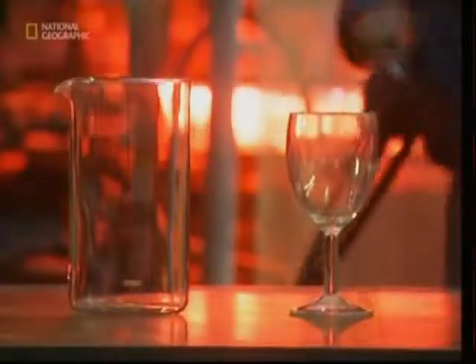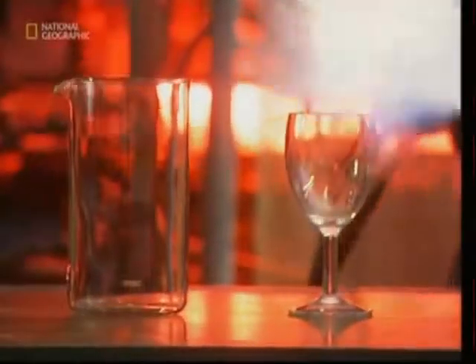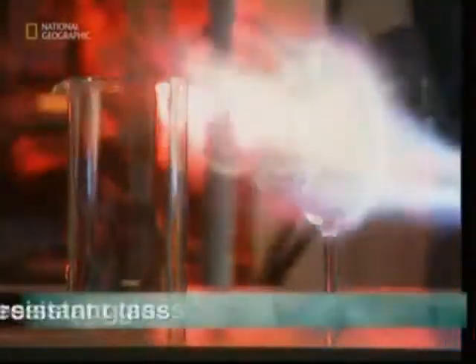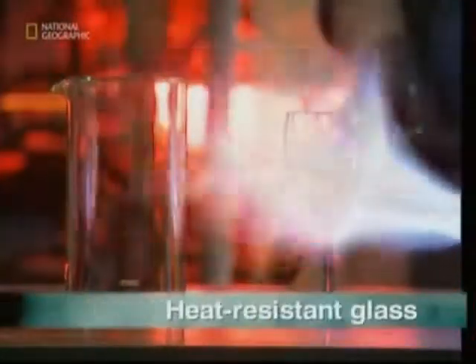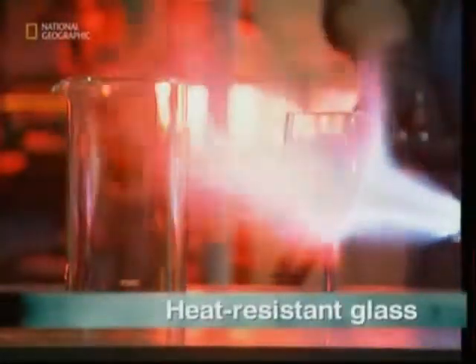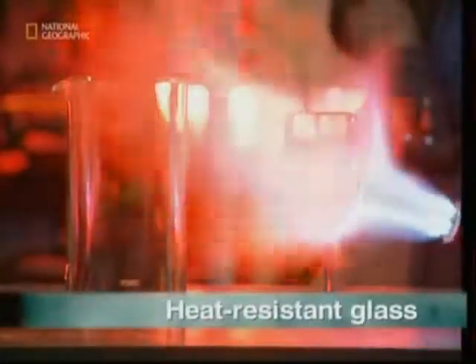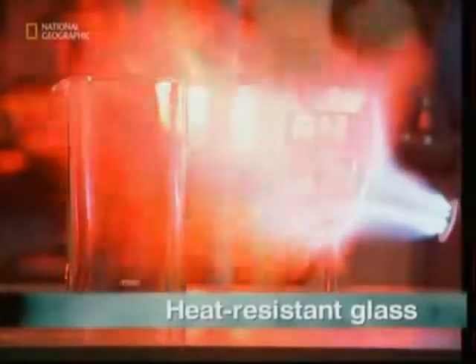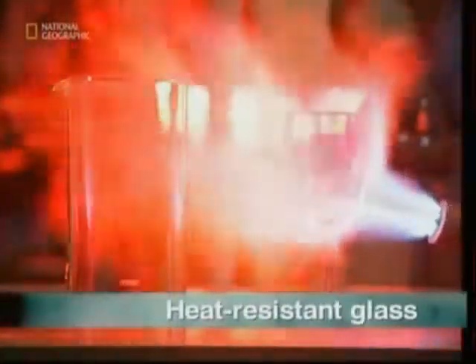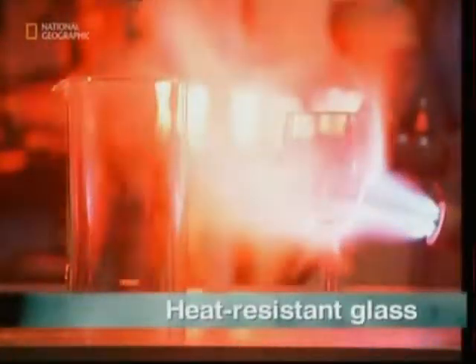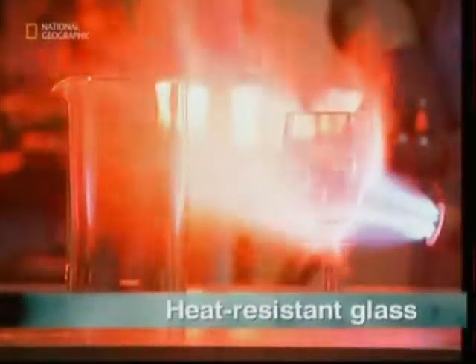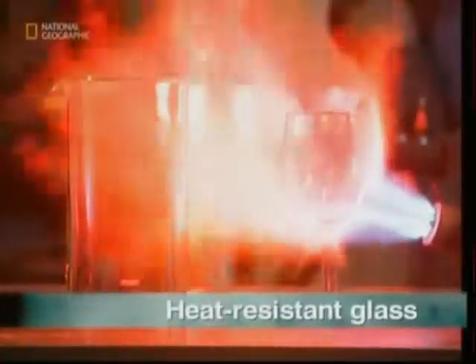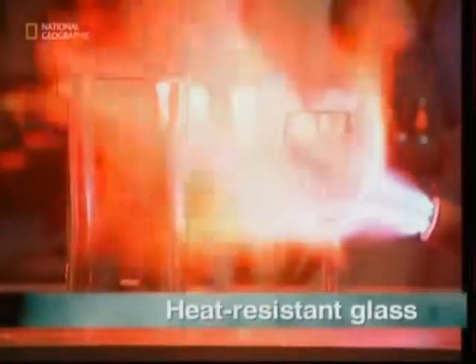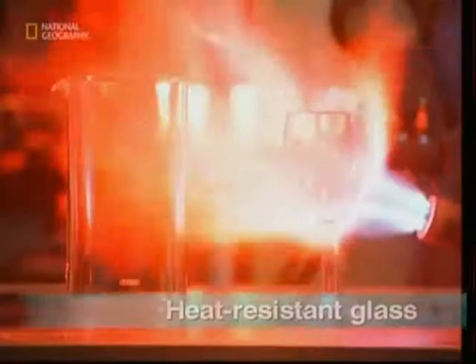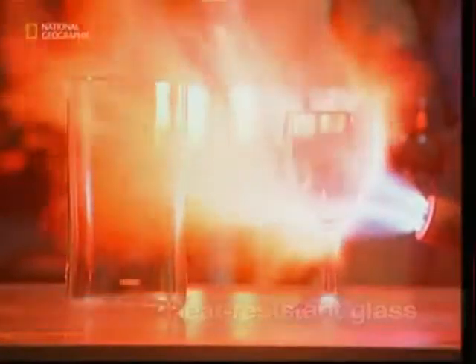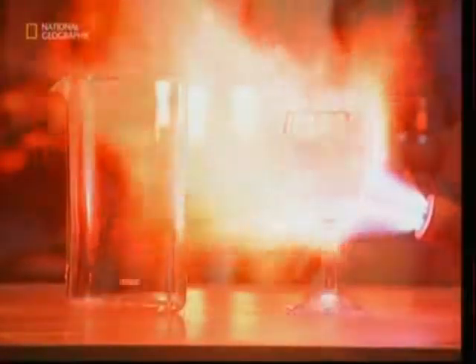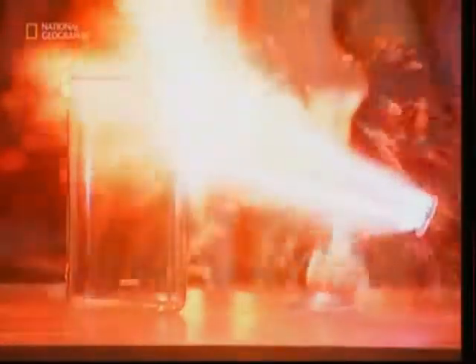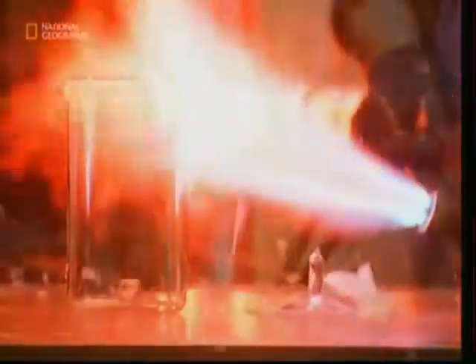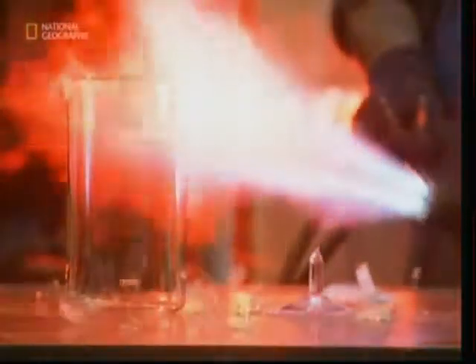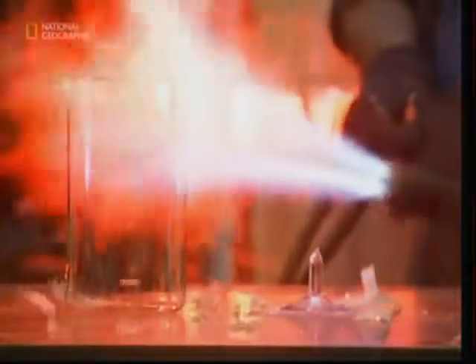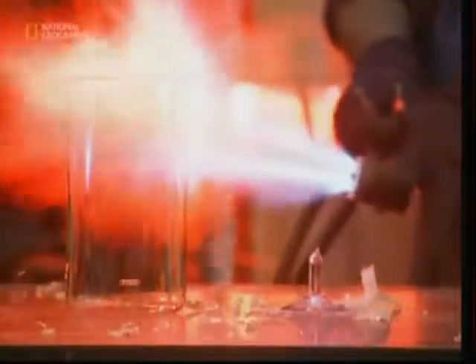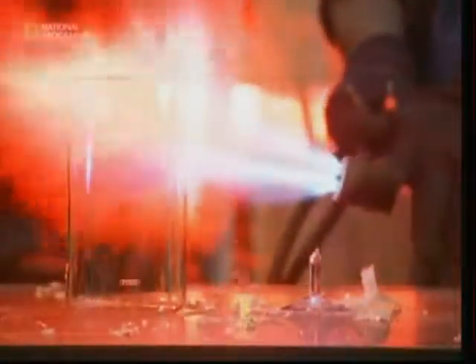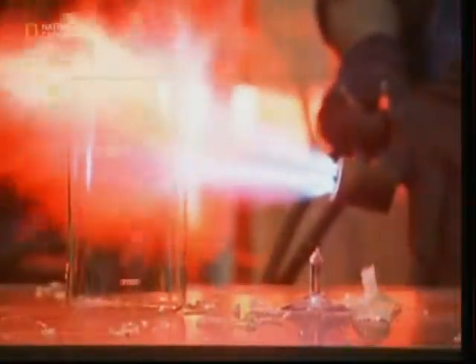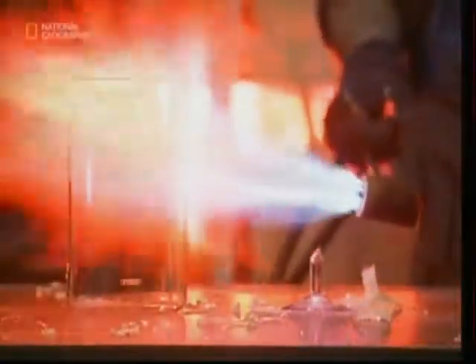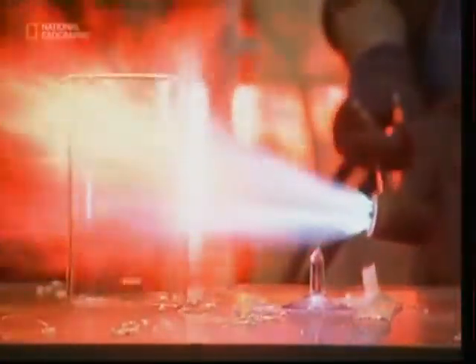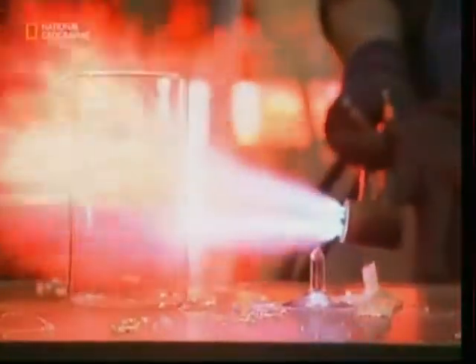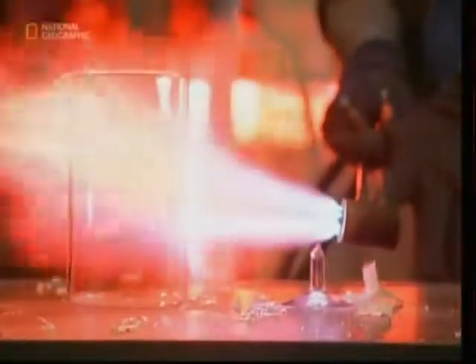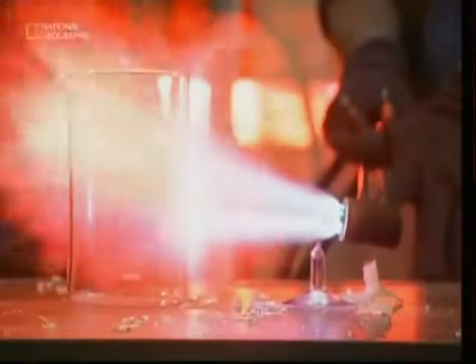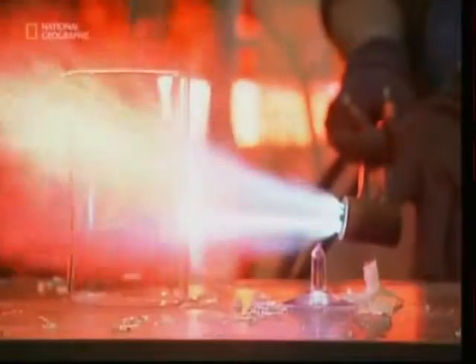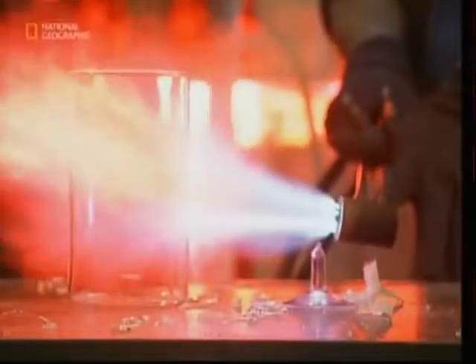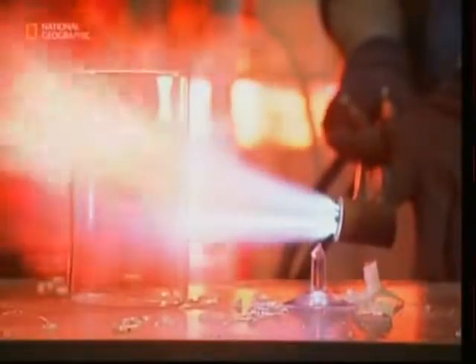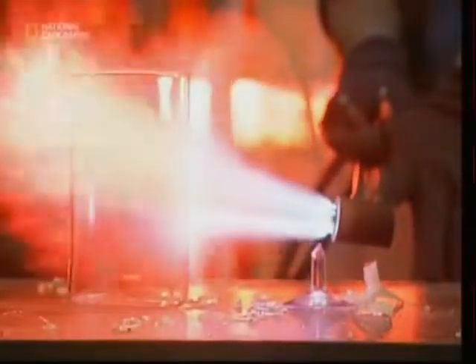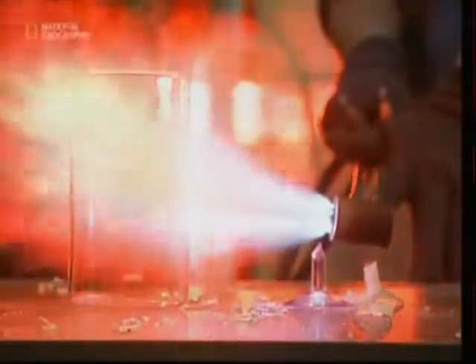Our final shattering story starts with a cracking demonstration. Watch as the wine glass explodes under the blowtorch, yet the coffee pot survives the searing flames. But why is this?